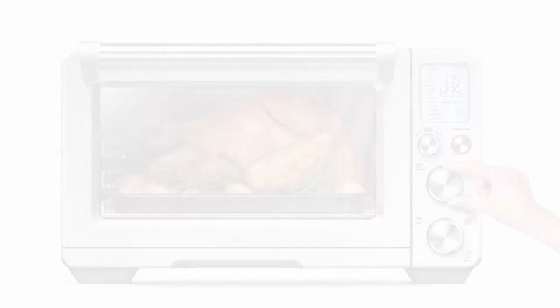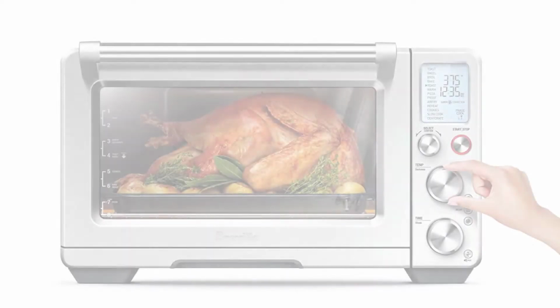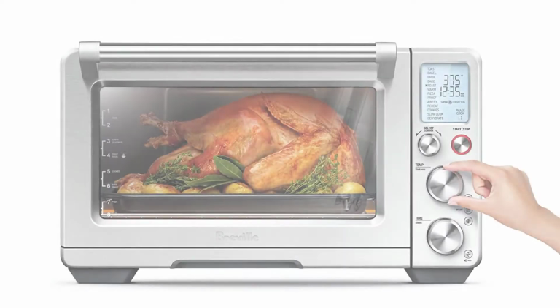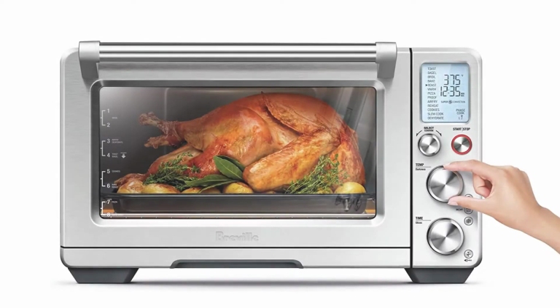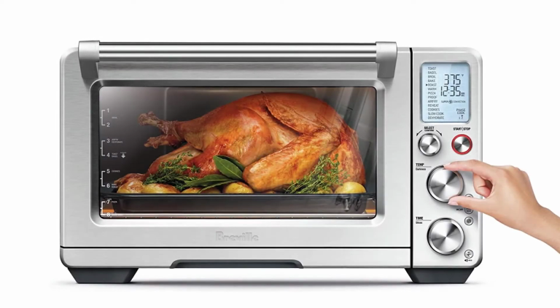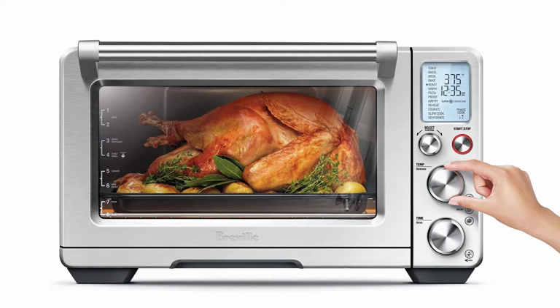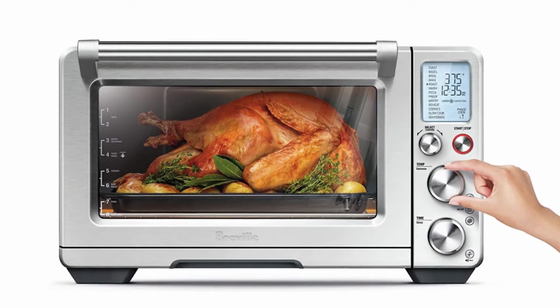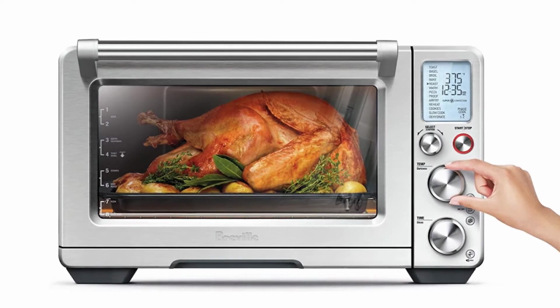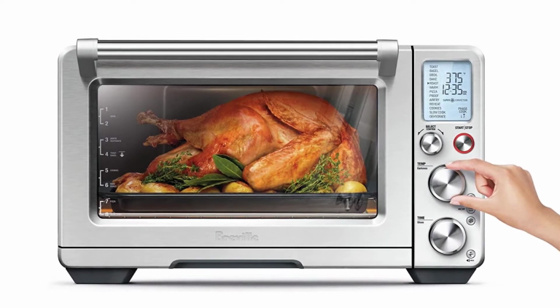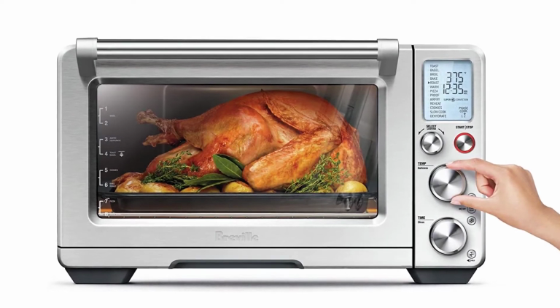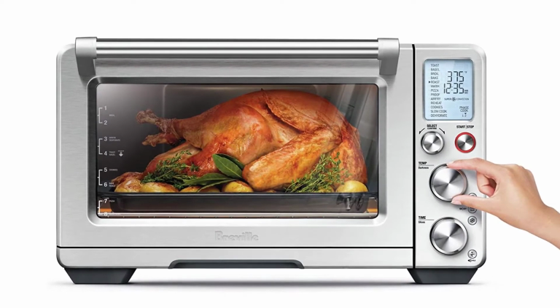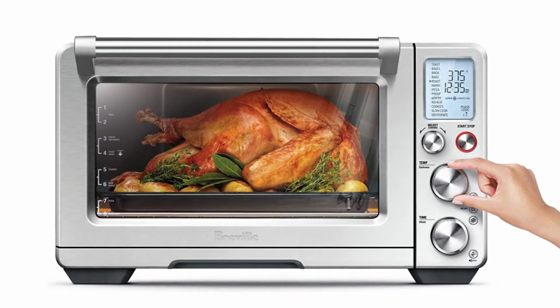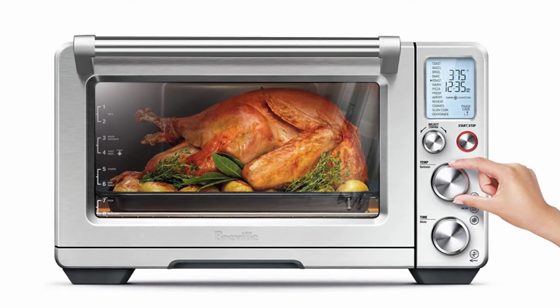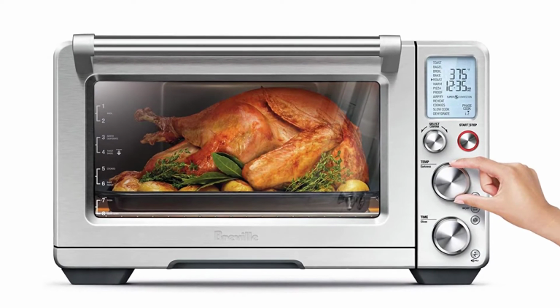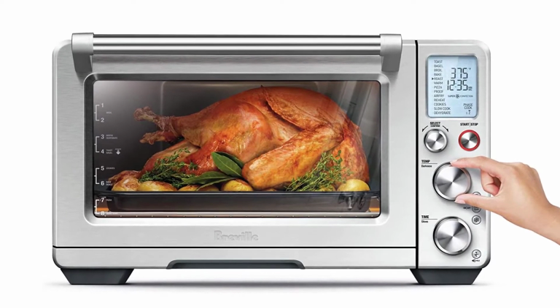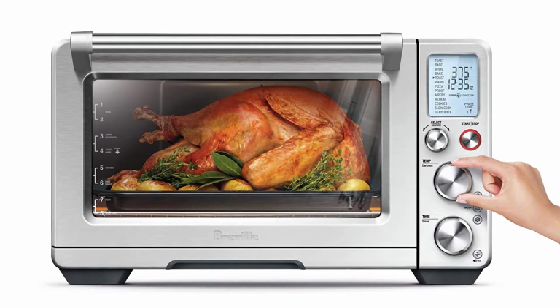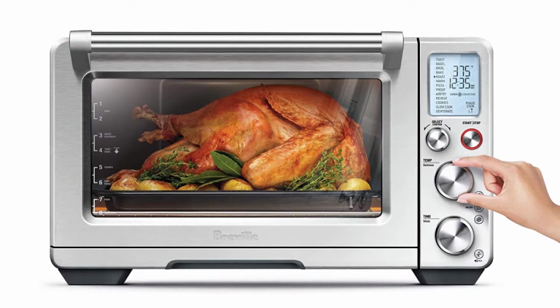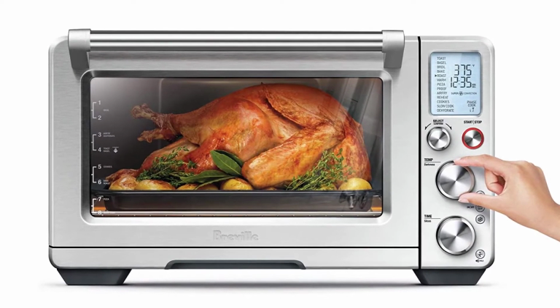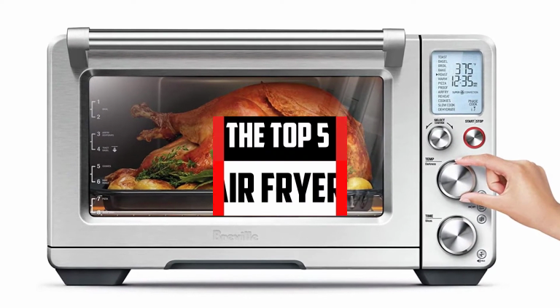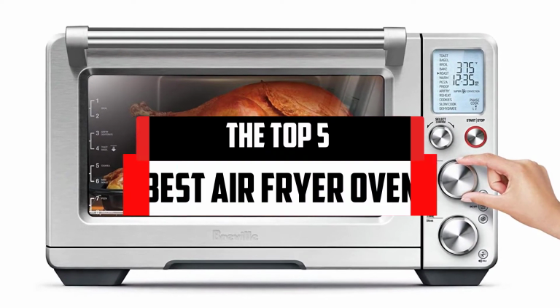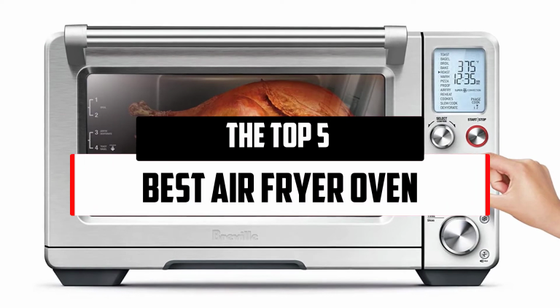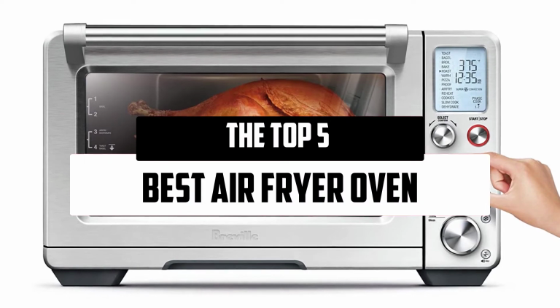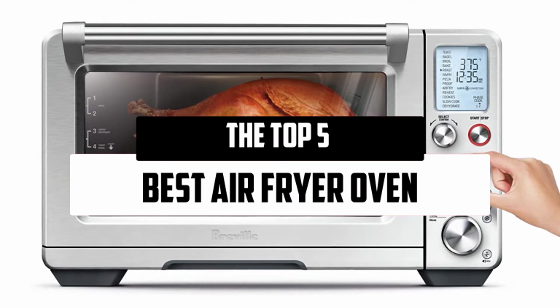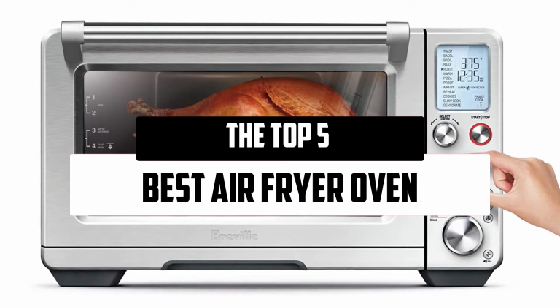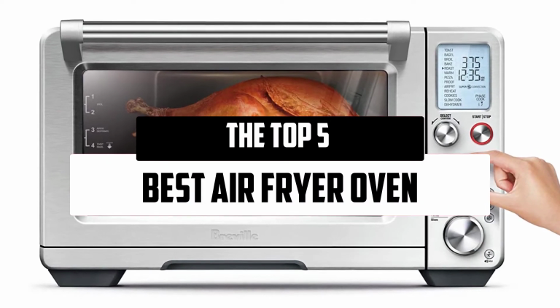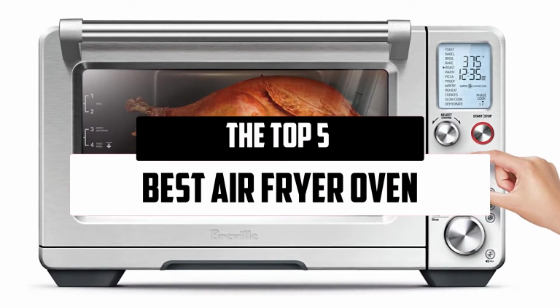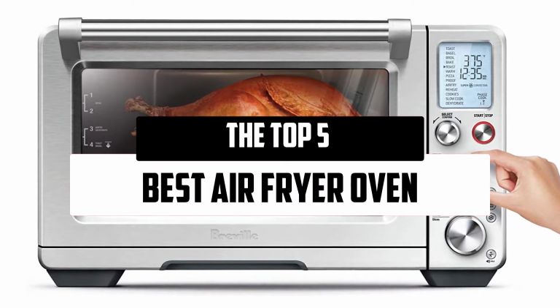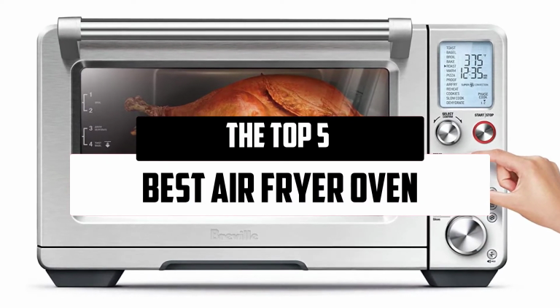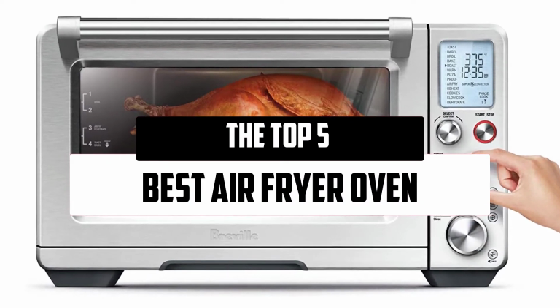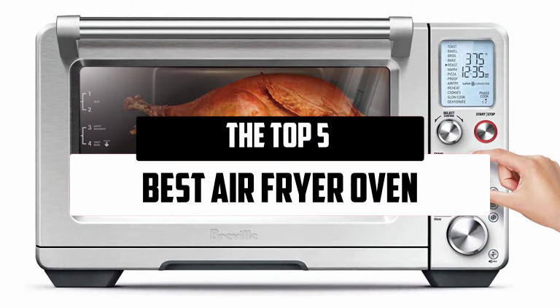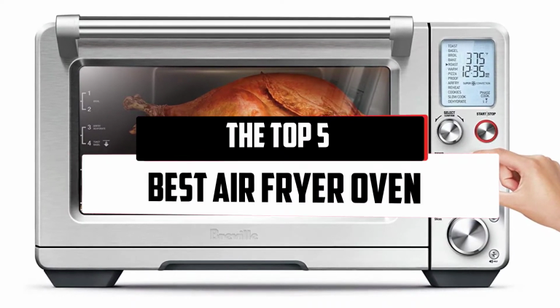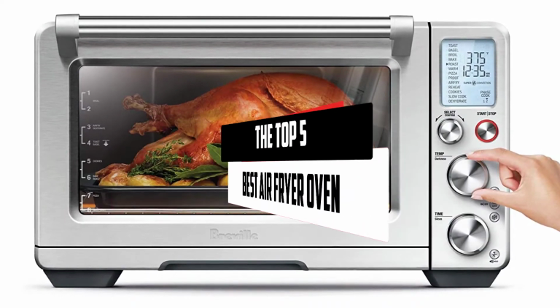Hello everyone! Welcome to our new video. Today we'll take a look at the top 5 best air fryer ovens that are available on the market.